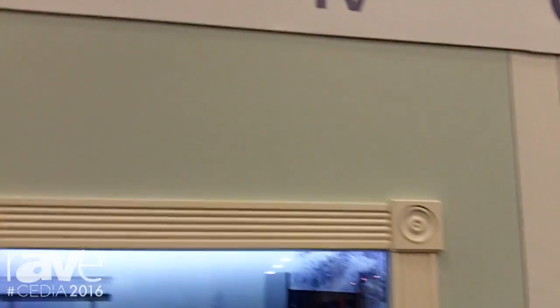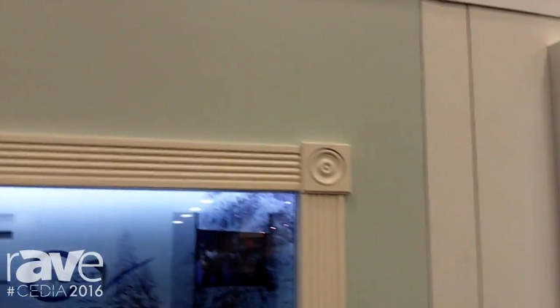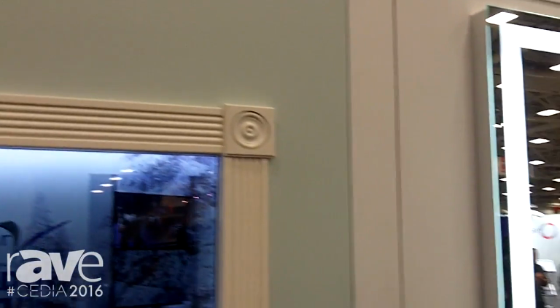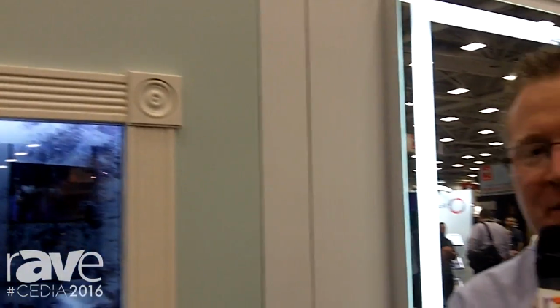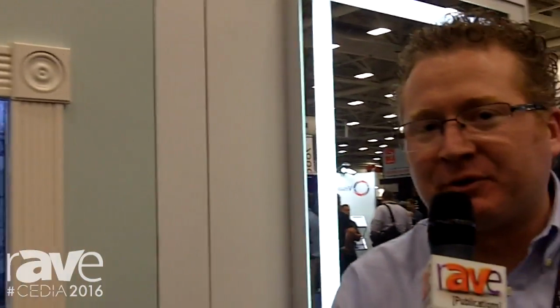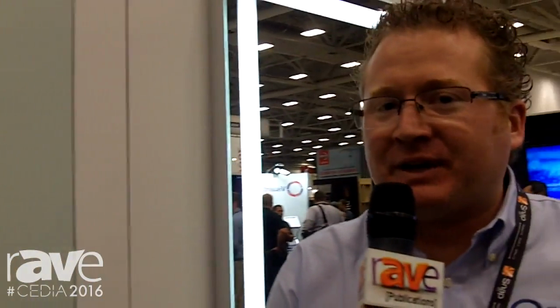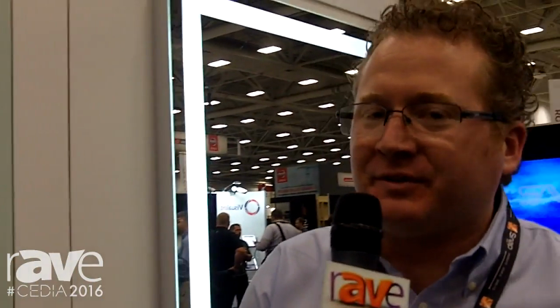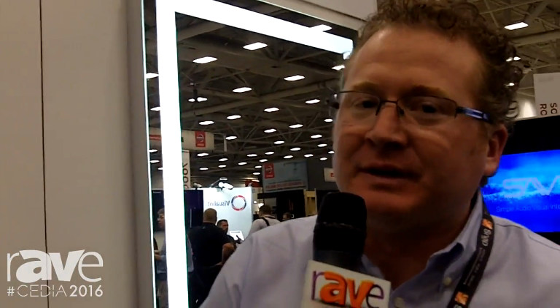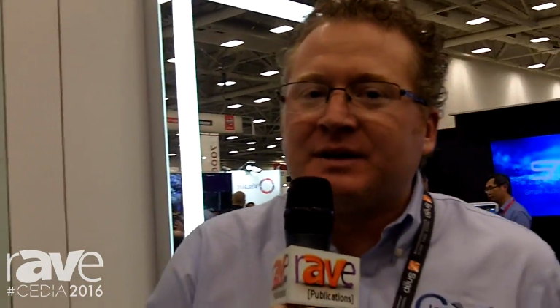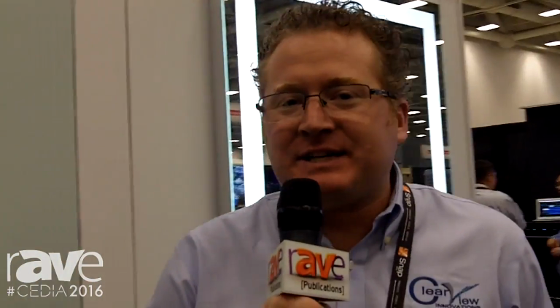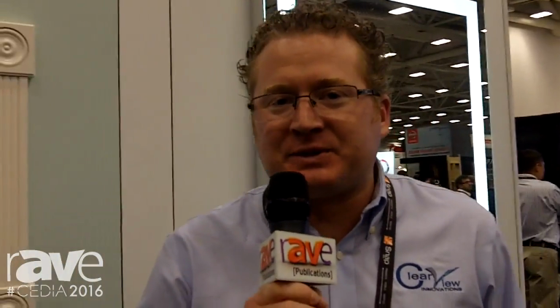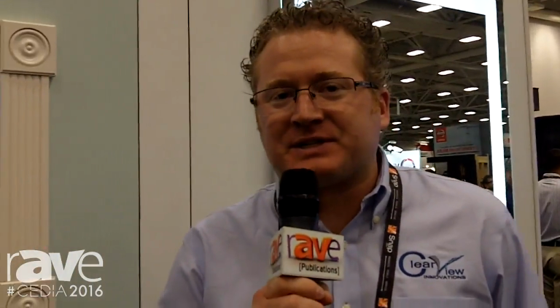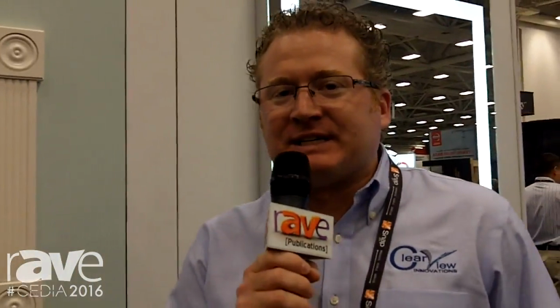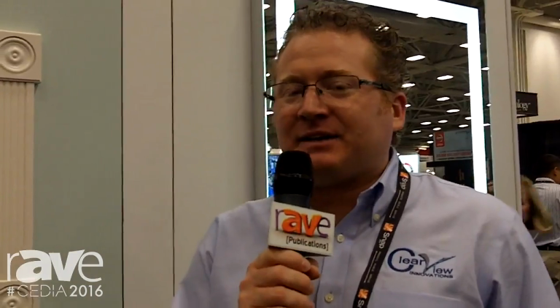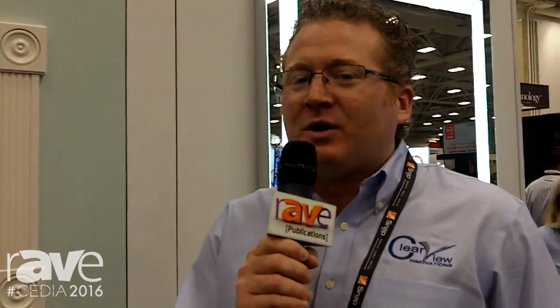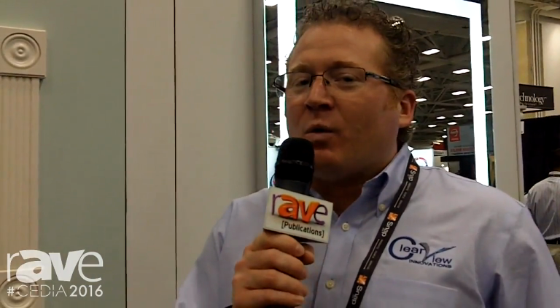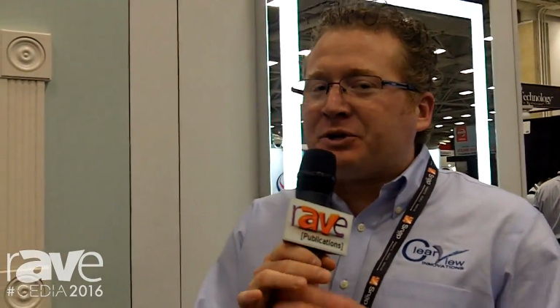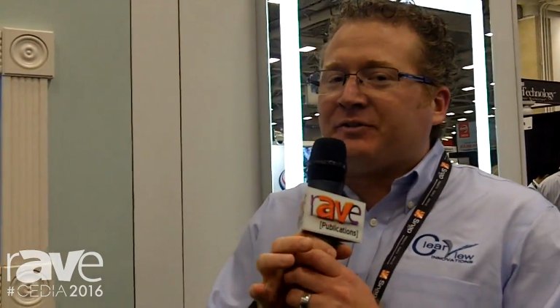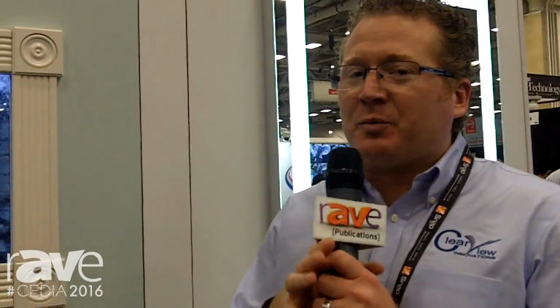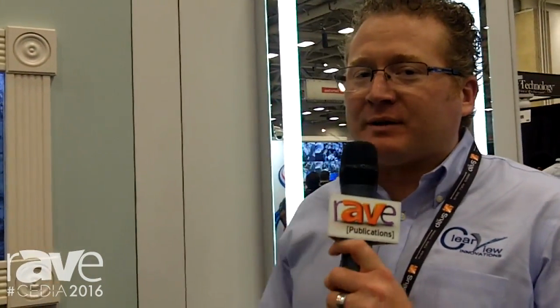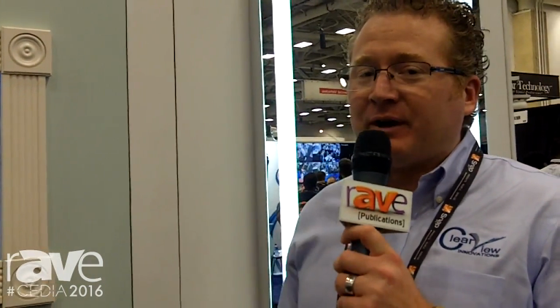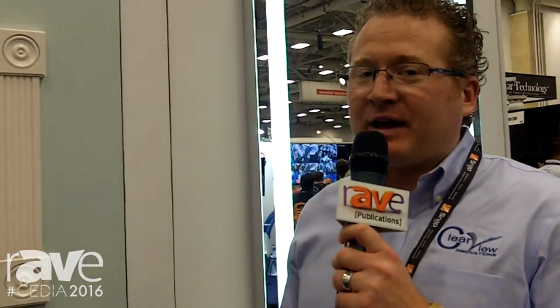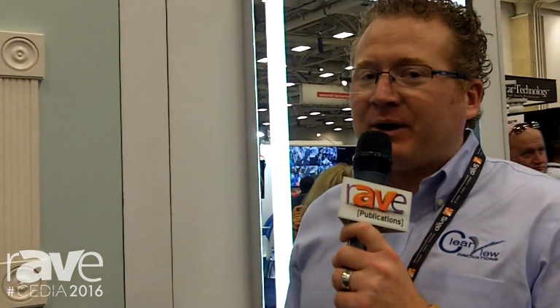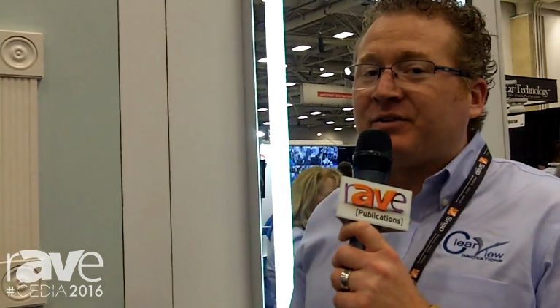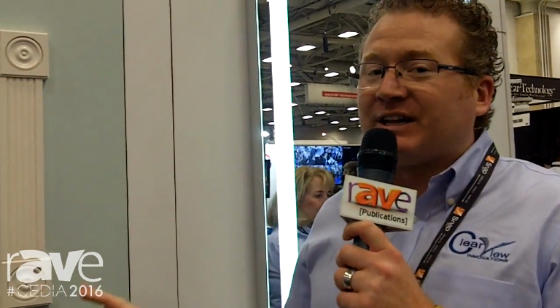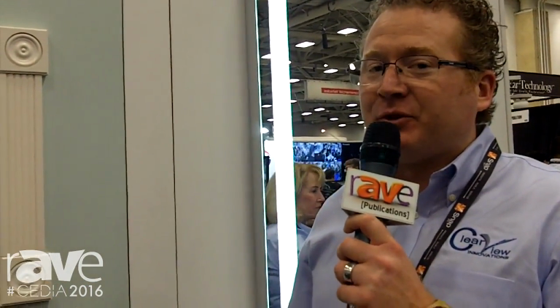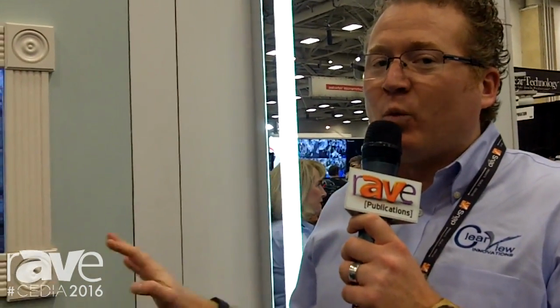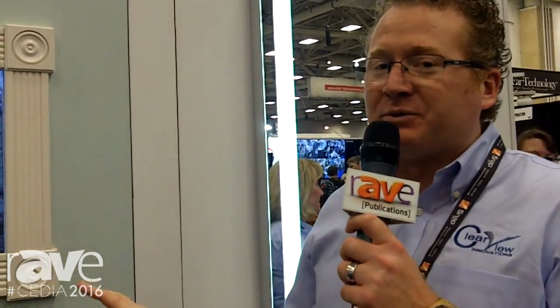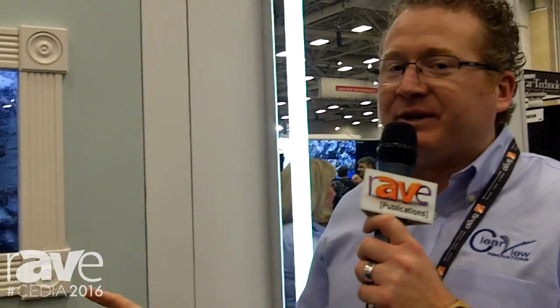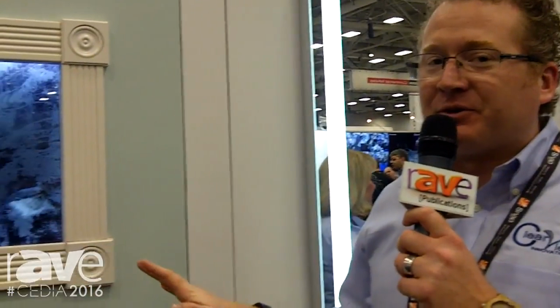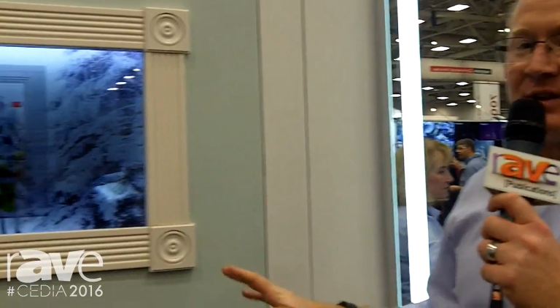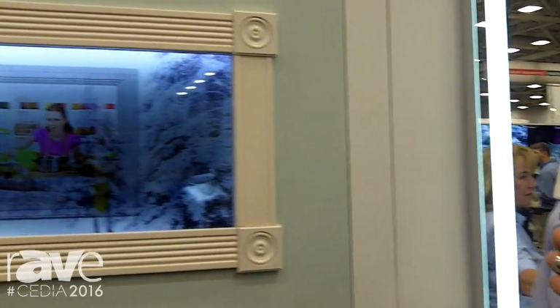Hi, Brian Walter, Clearview Innovations, CEDIA 2016 in Dallas. I wanted to show you guys a new product that we're very excited about. This is a Clearview window TV, first of its kind.